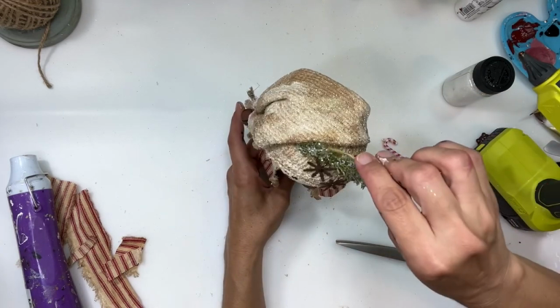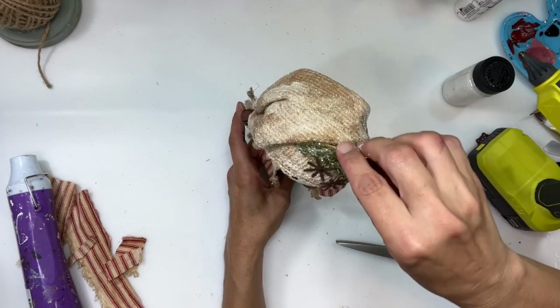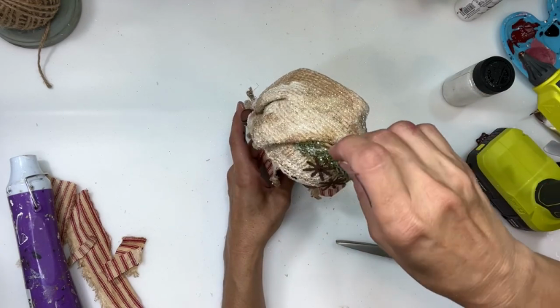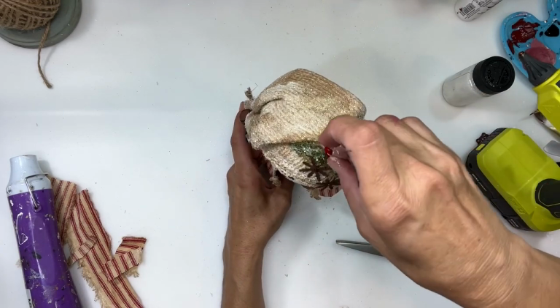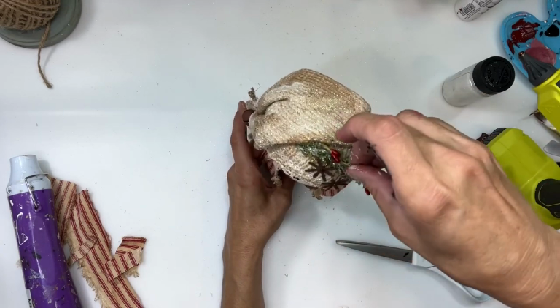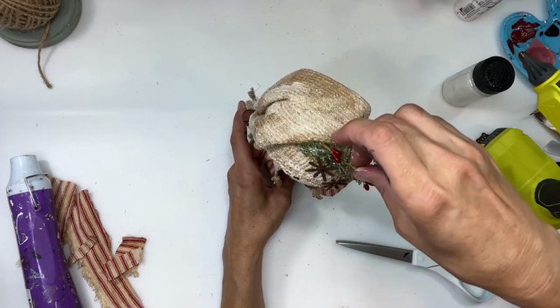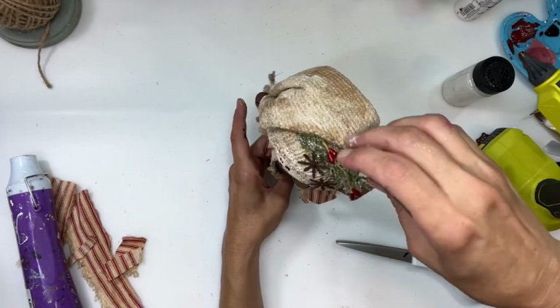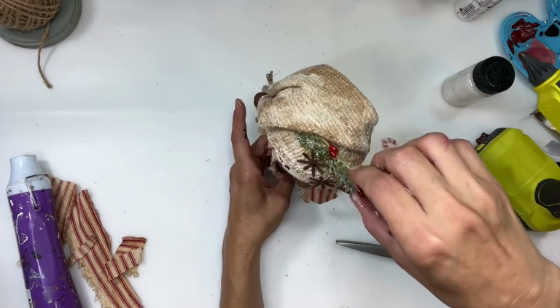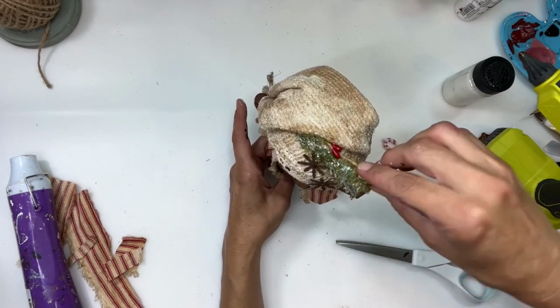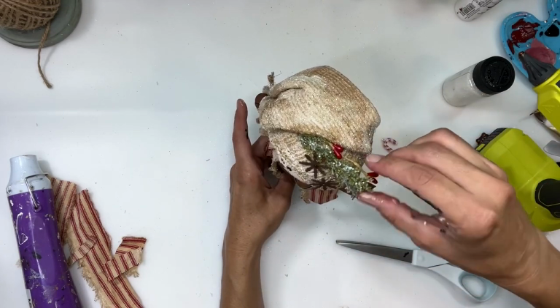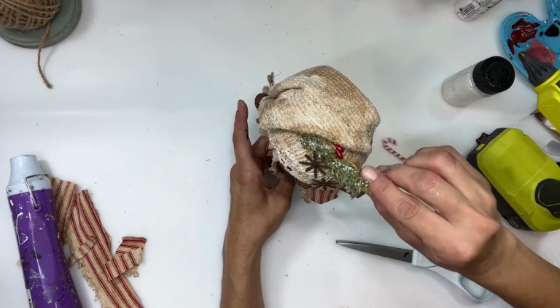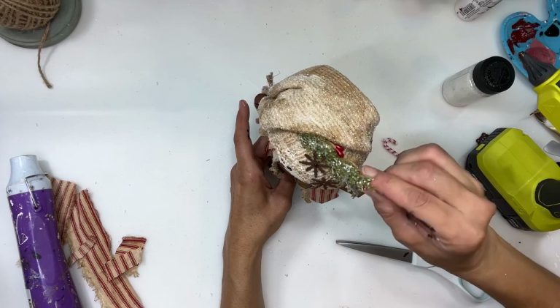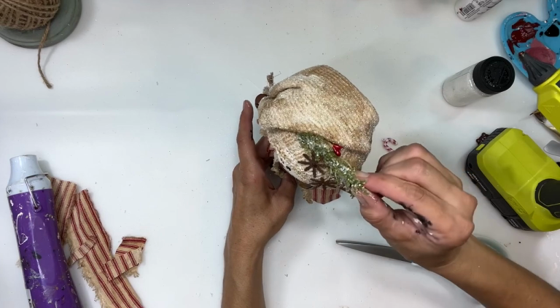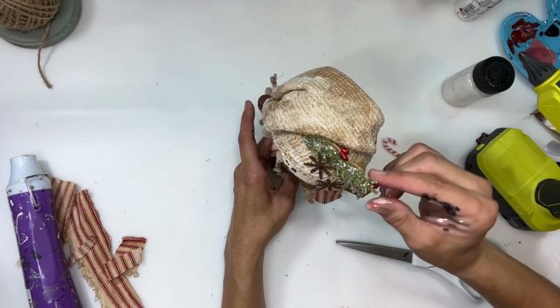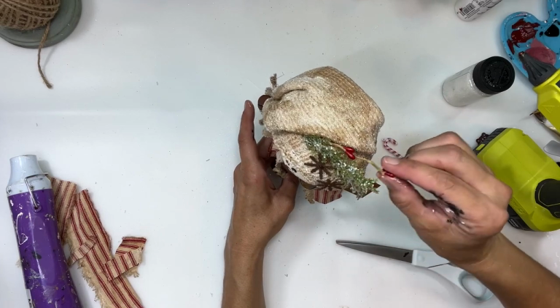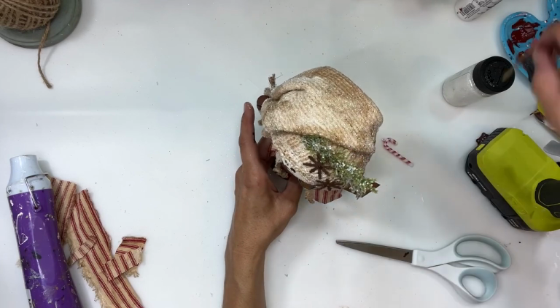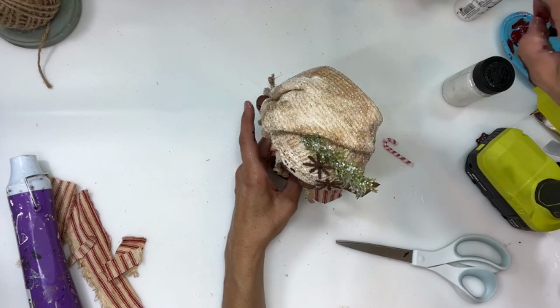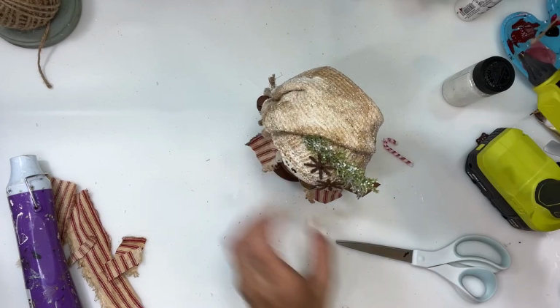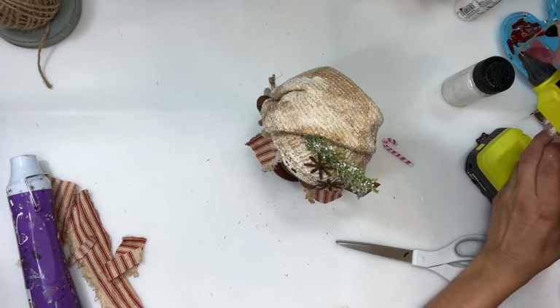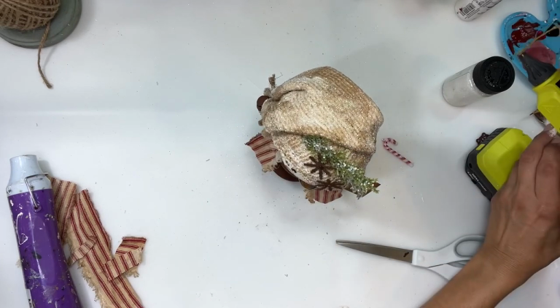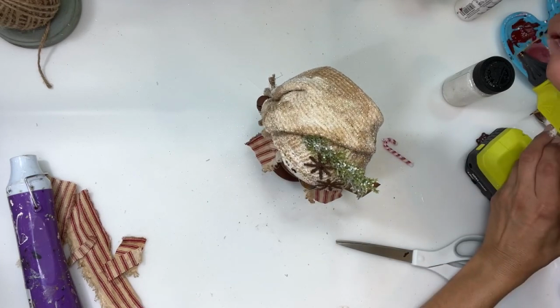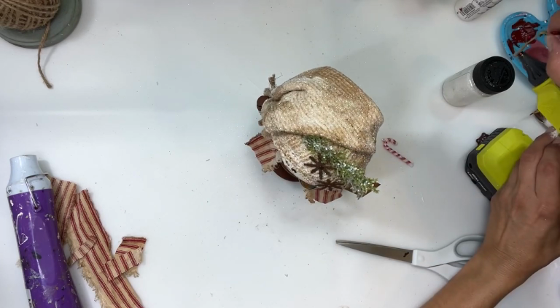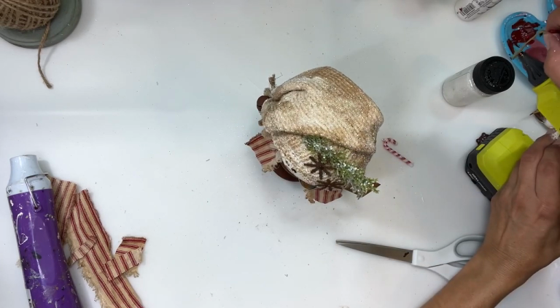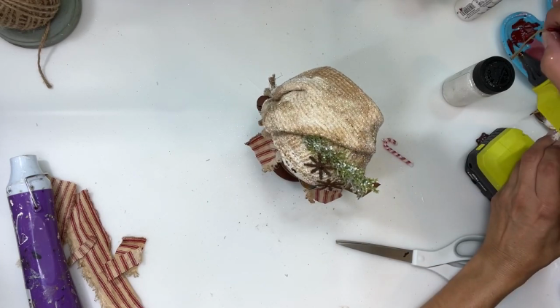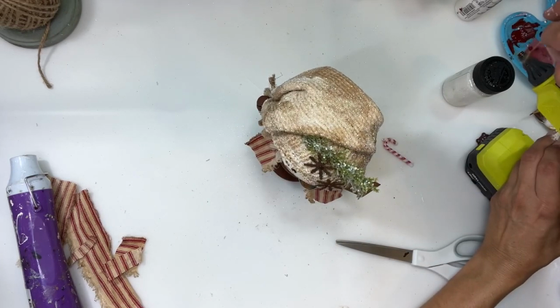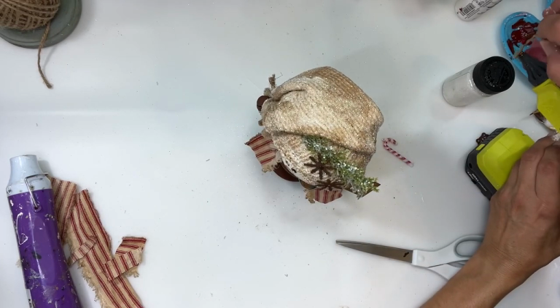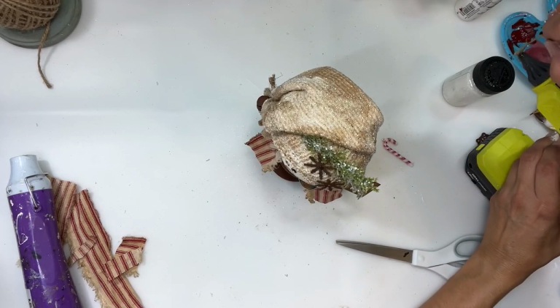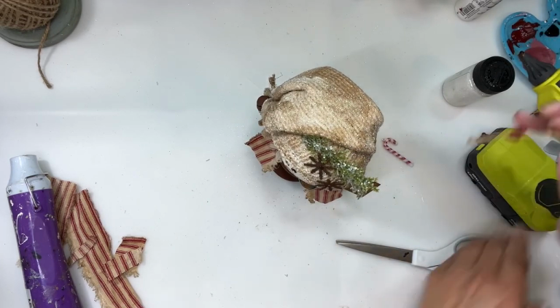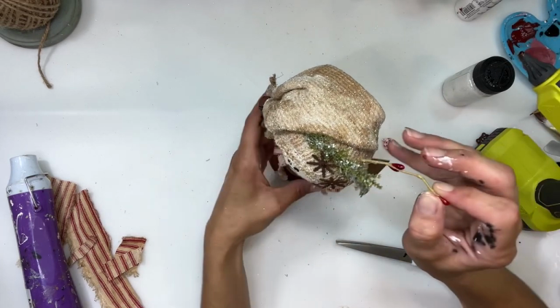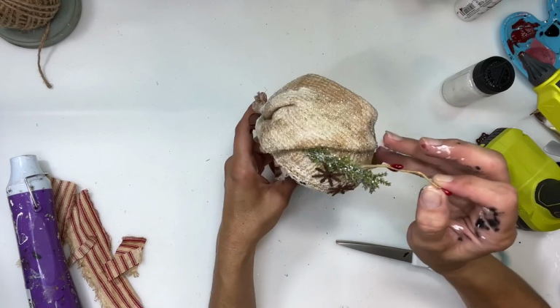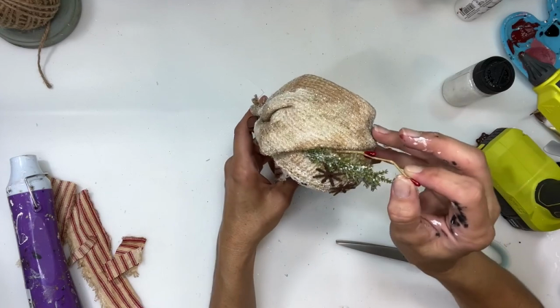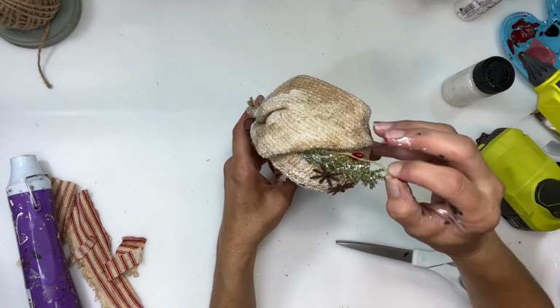Then I had this little piece of berry — I'm going to stick that in there as well. I put a little bit of glue on the end and just slide it in.